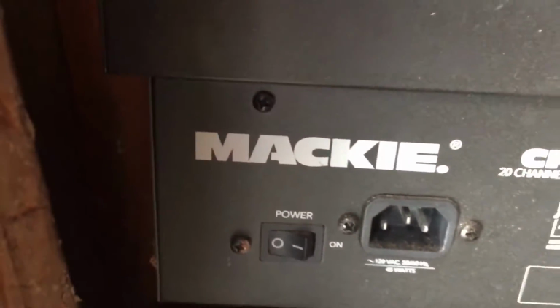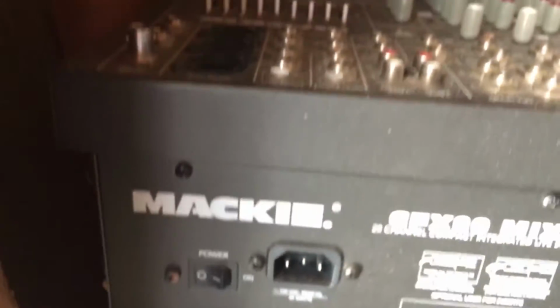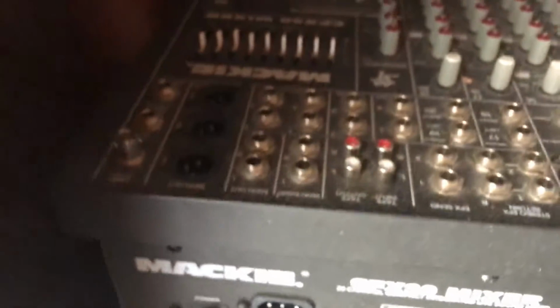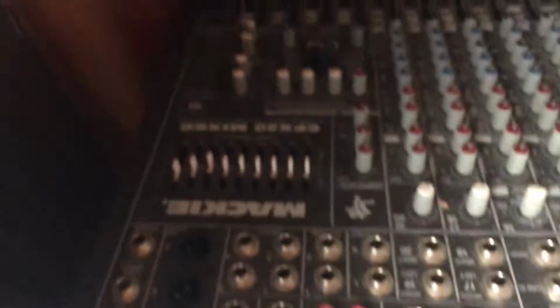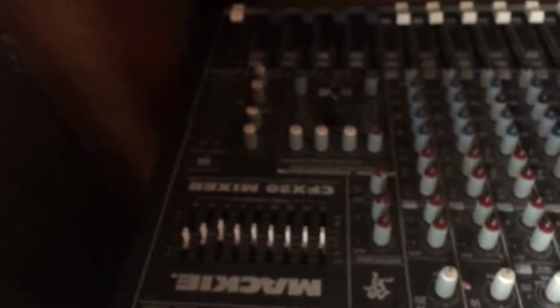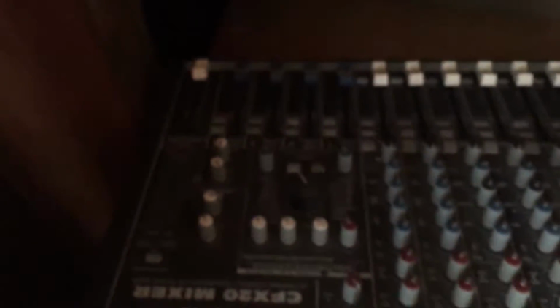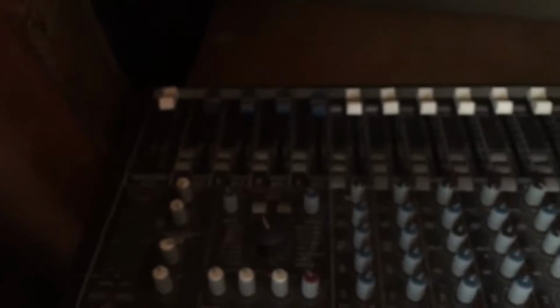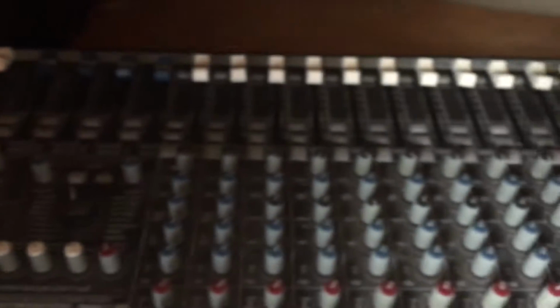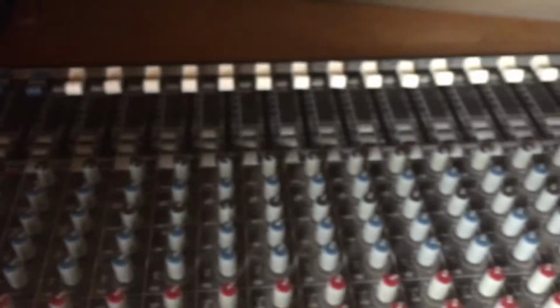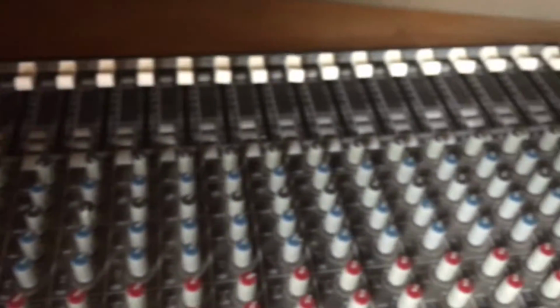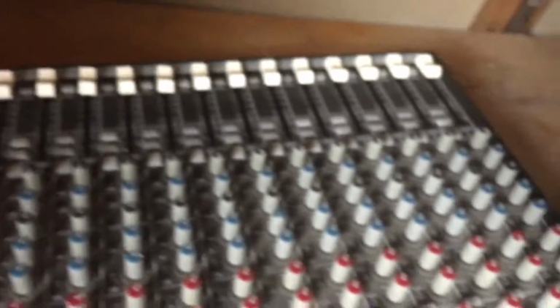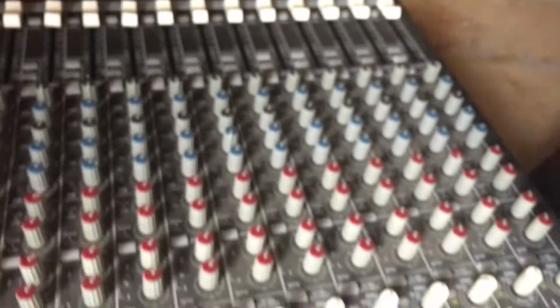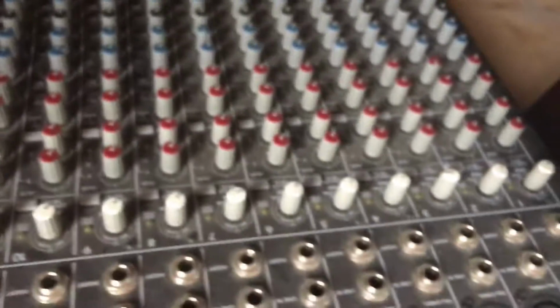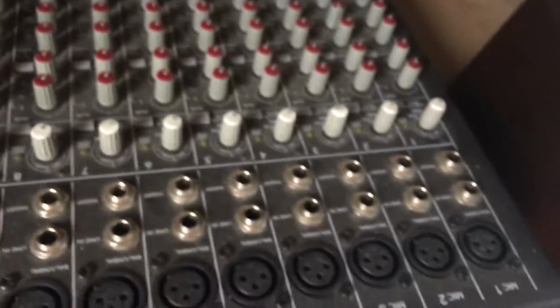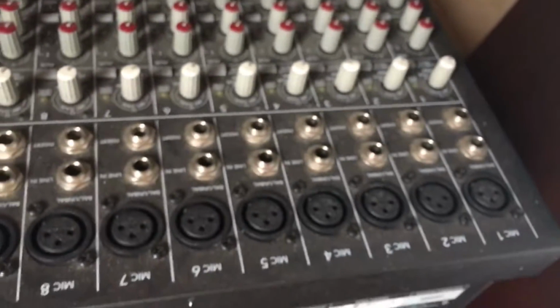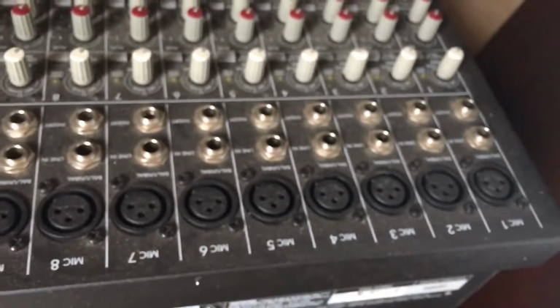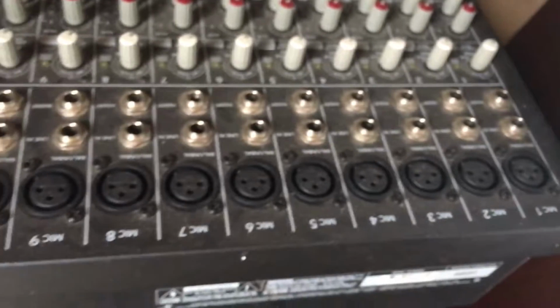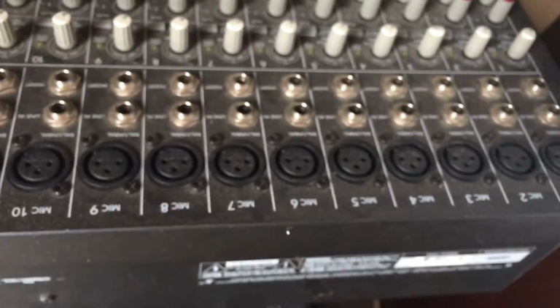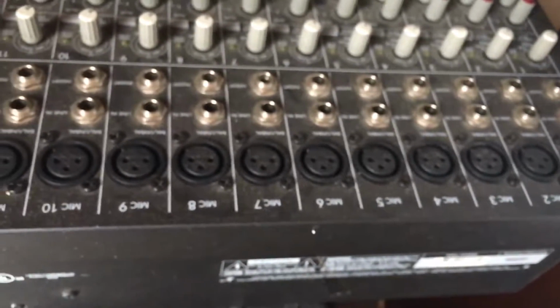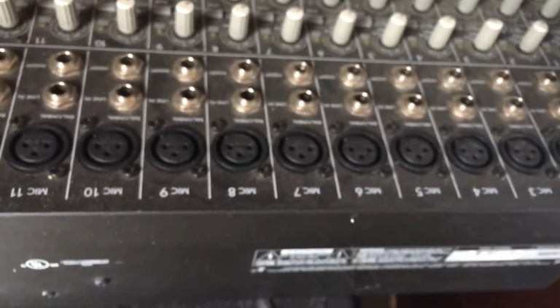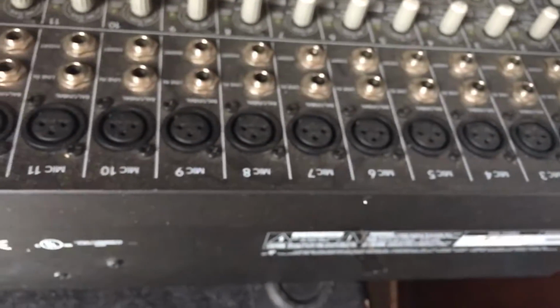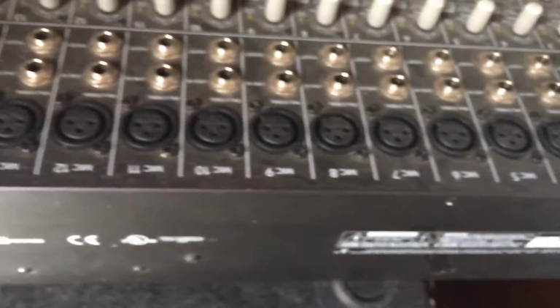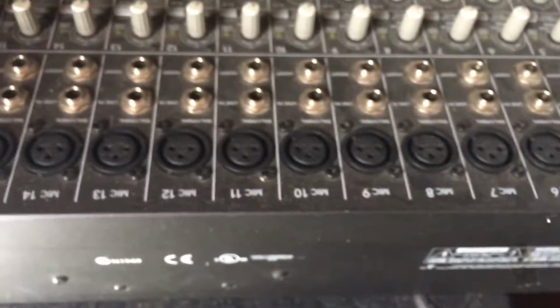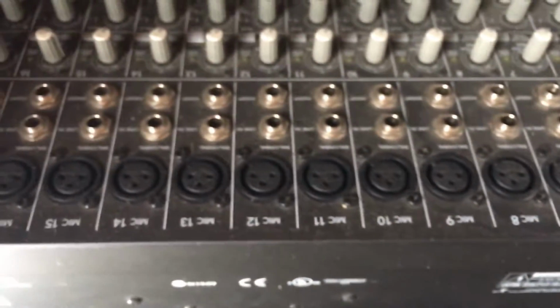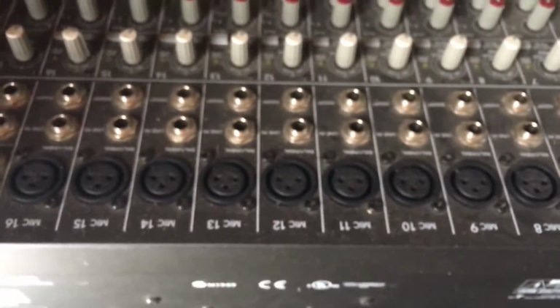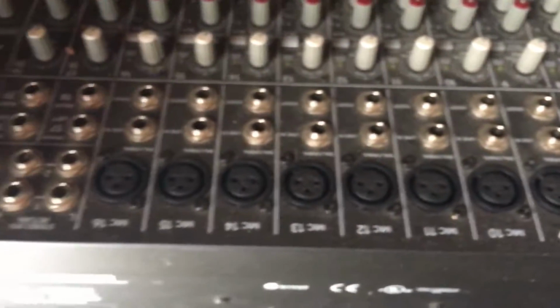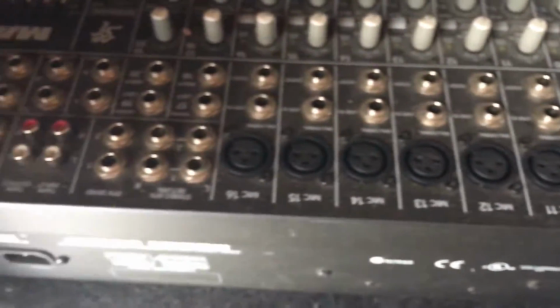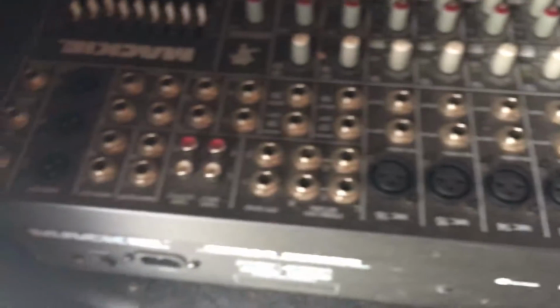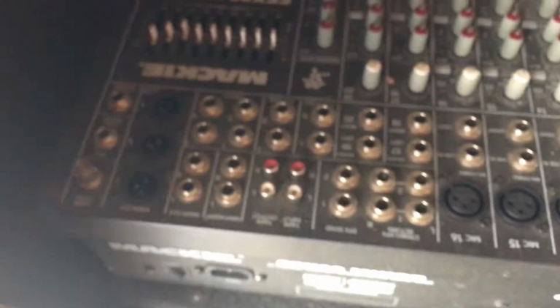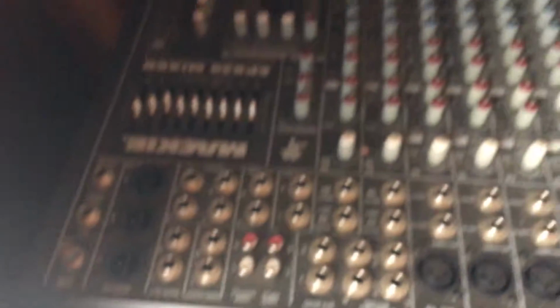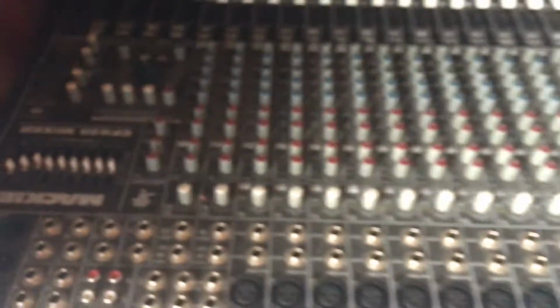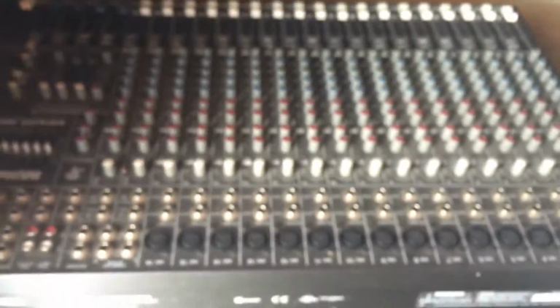It works because we recently had this mixing board fixed. We can plug in equipment like keyboards, organs, microphones, iPod connections — all kinds of connections on this mixing board.